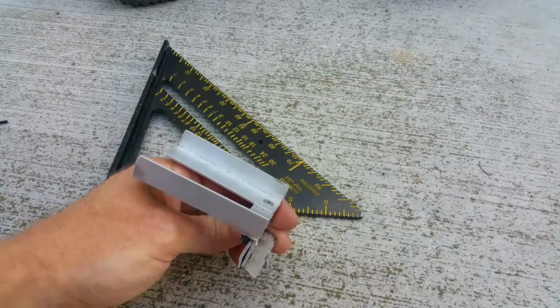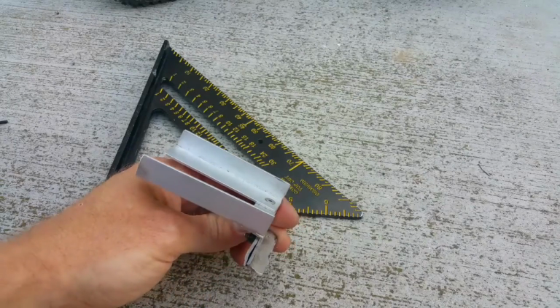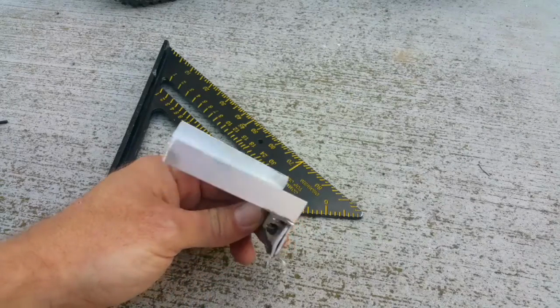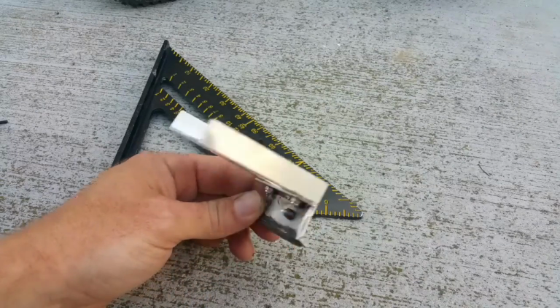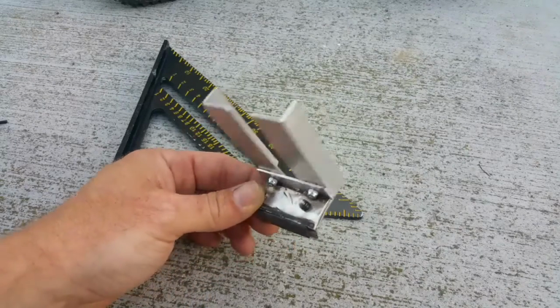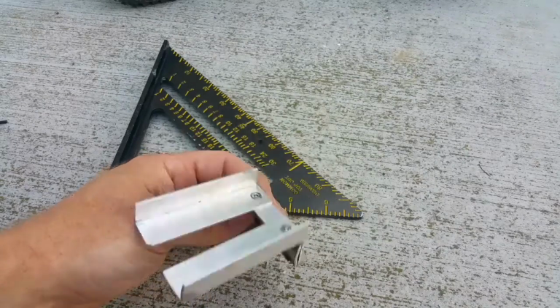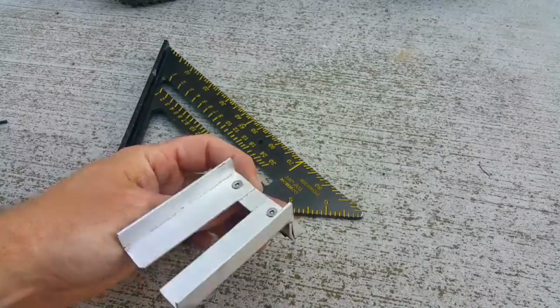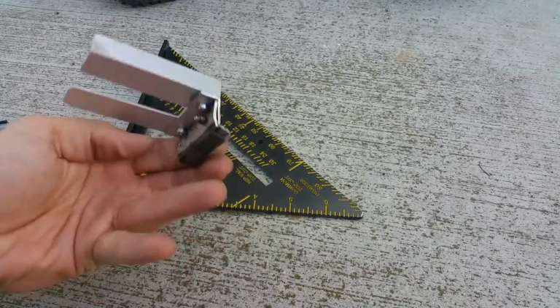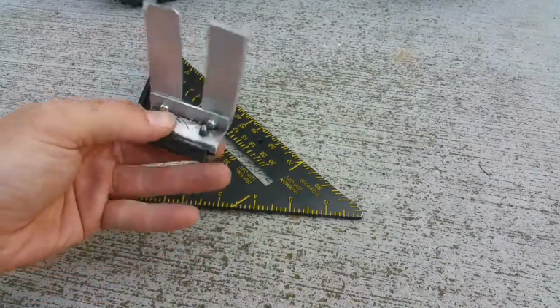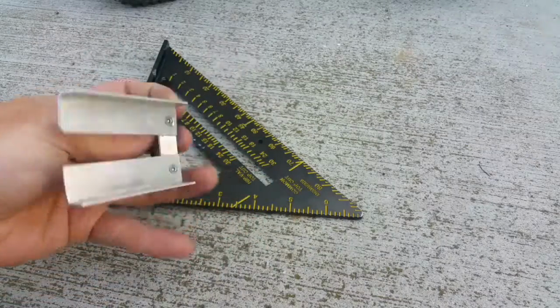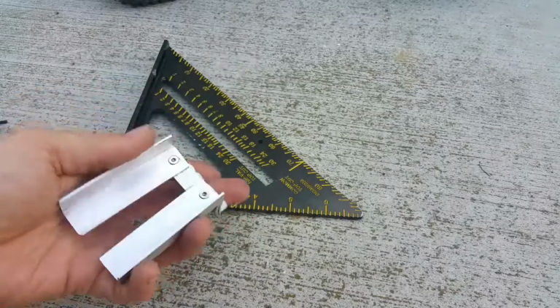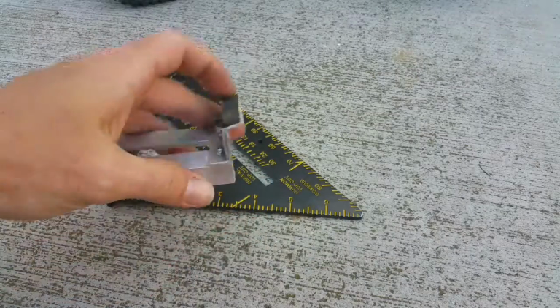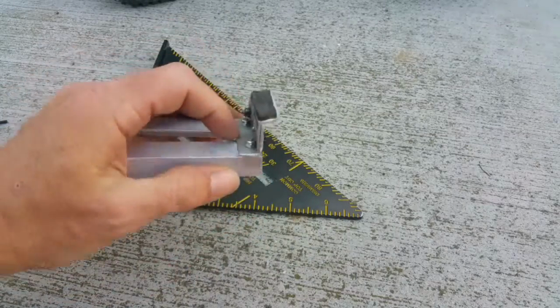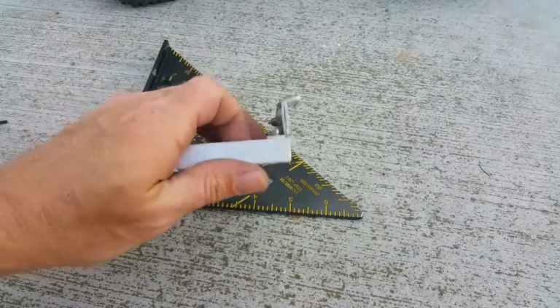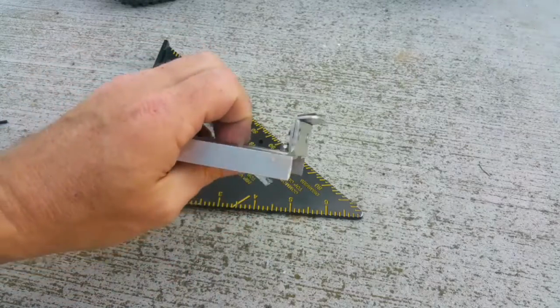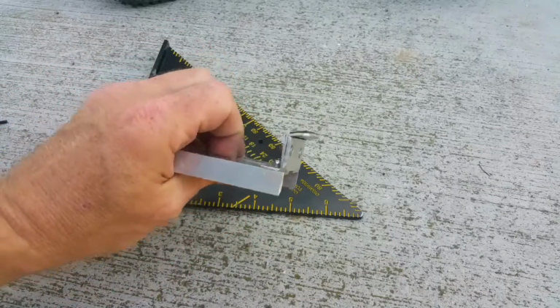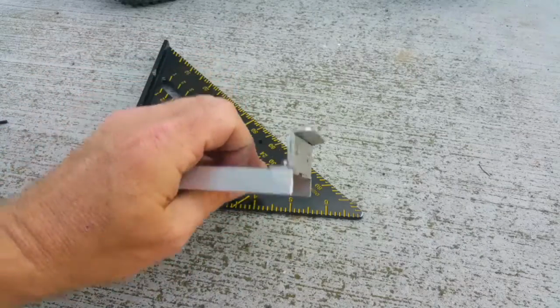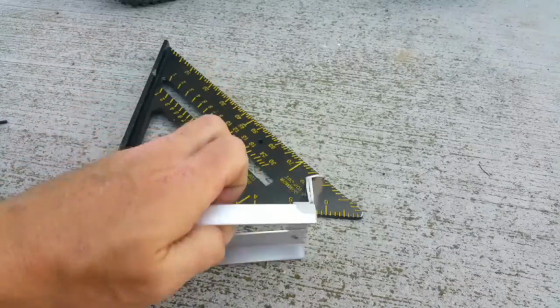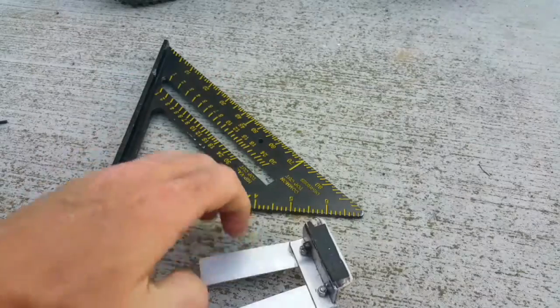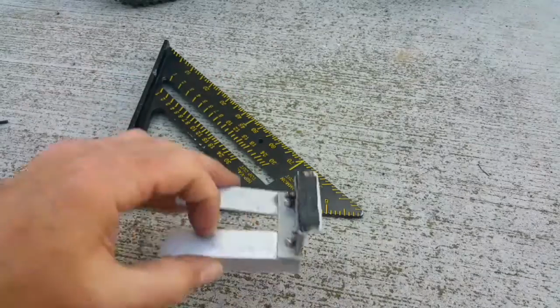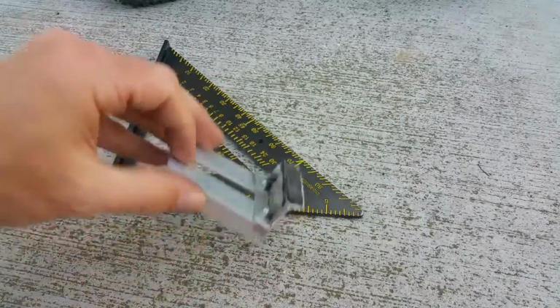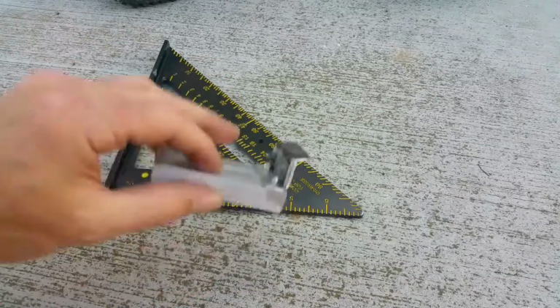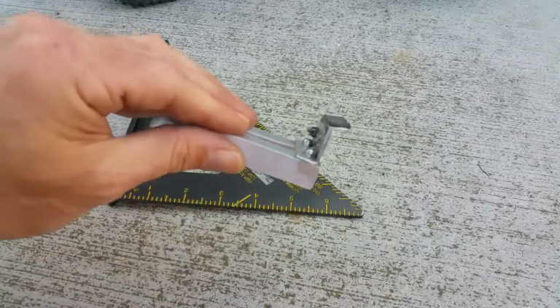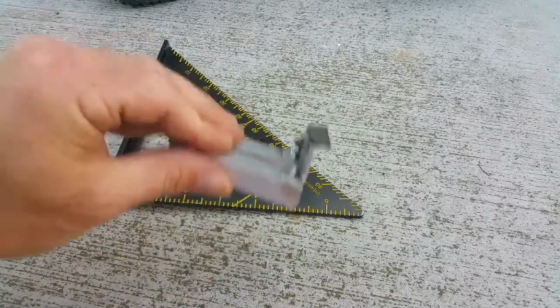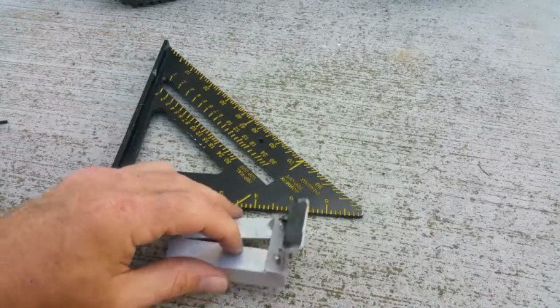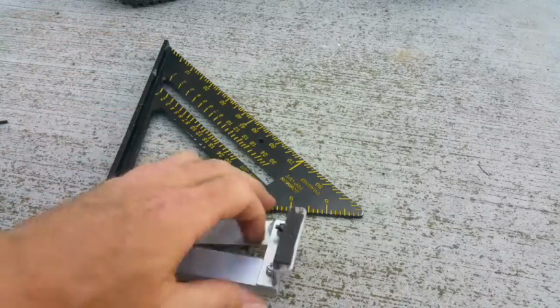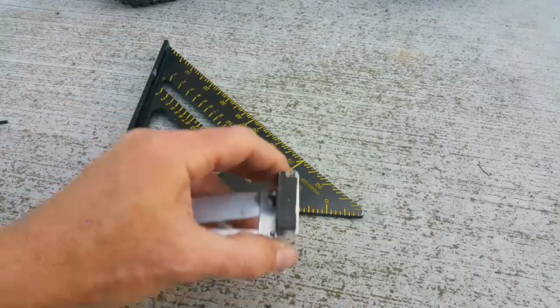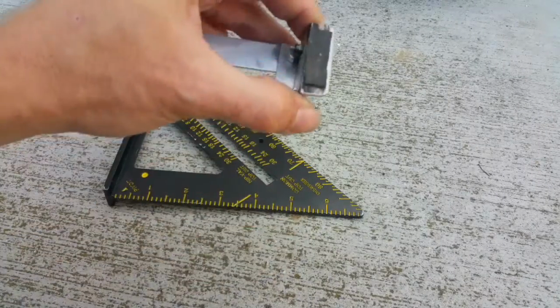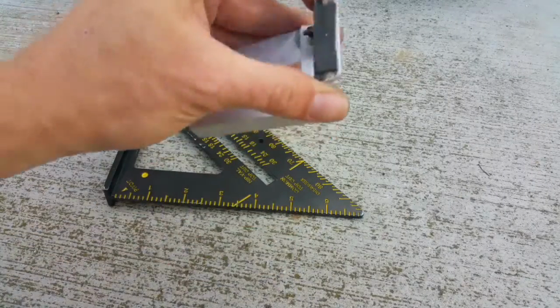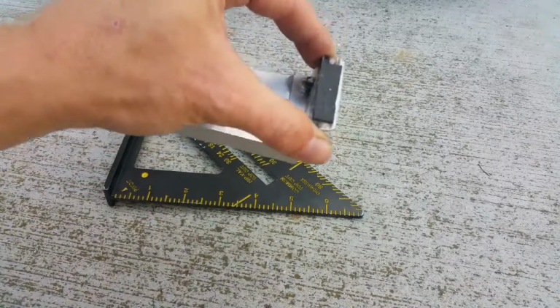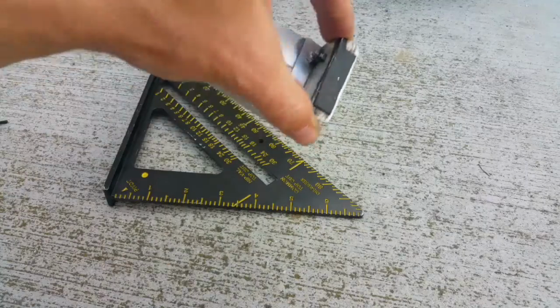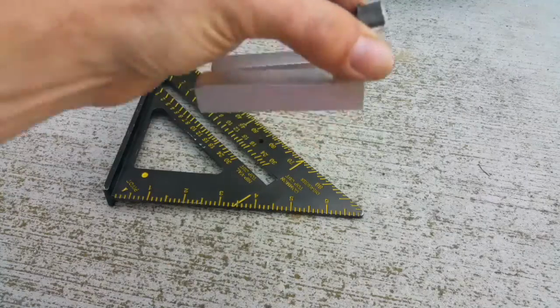At this point it doesn't matter which side you mount it to, because you're going to bend the opposite side. Once this is fully assembled it'll be a lot easier to handle with gloves on when it's all together, versus trying to grab this tiny little piece of metal and bend it.